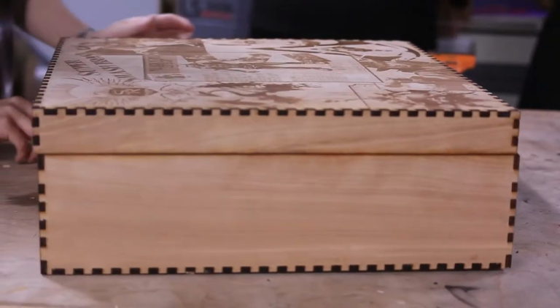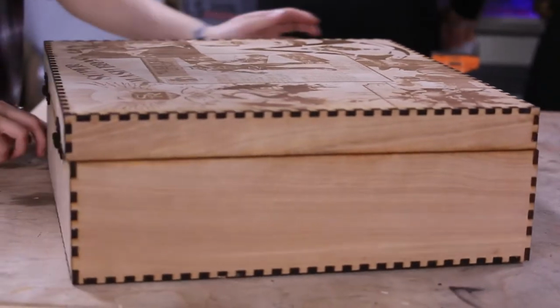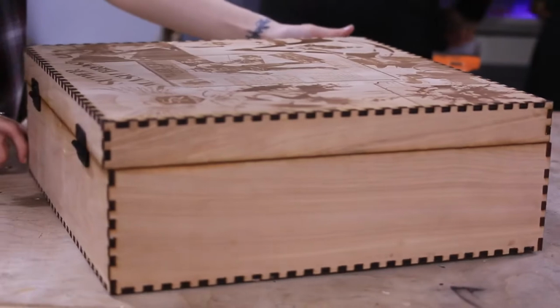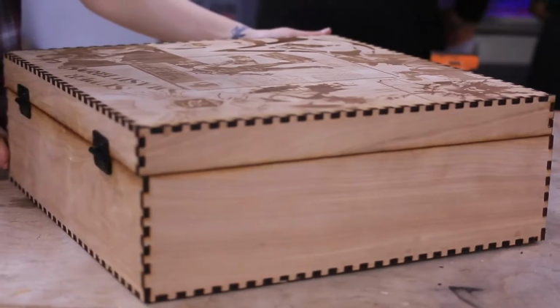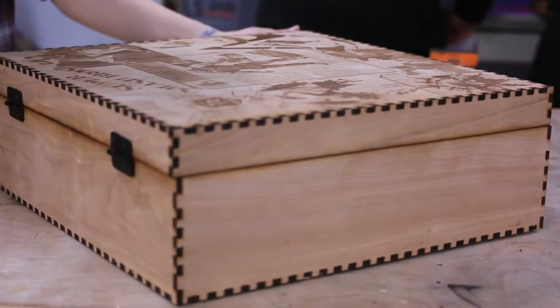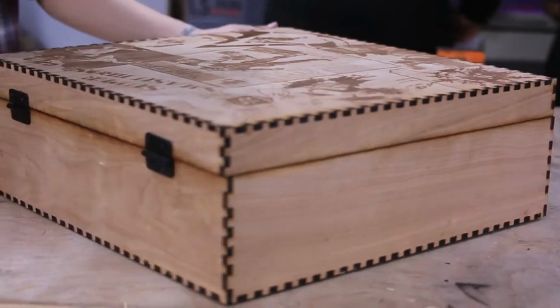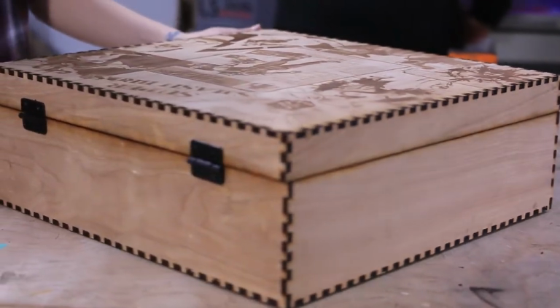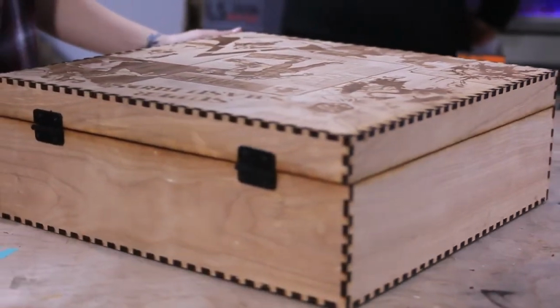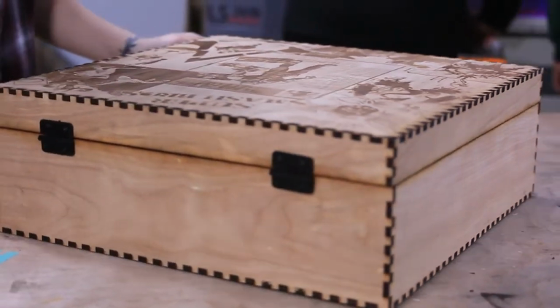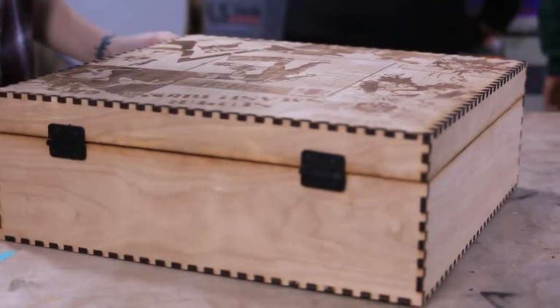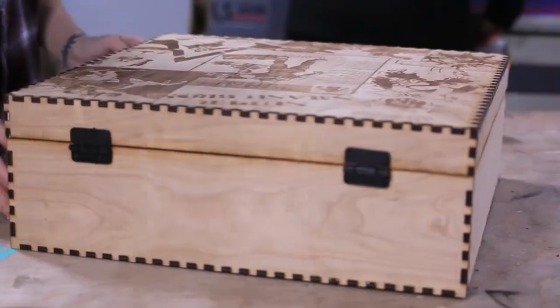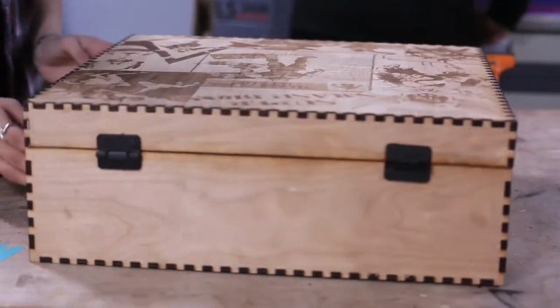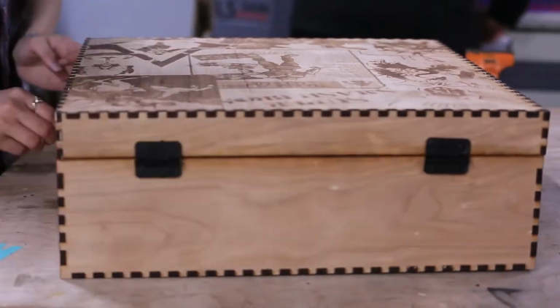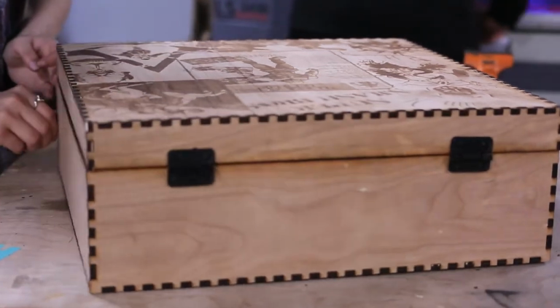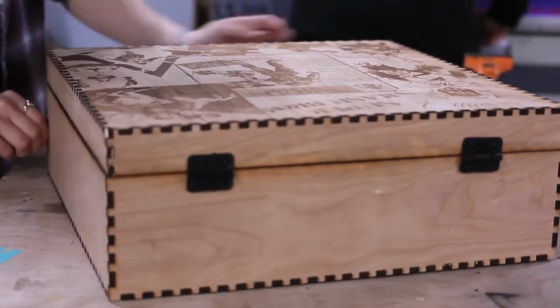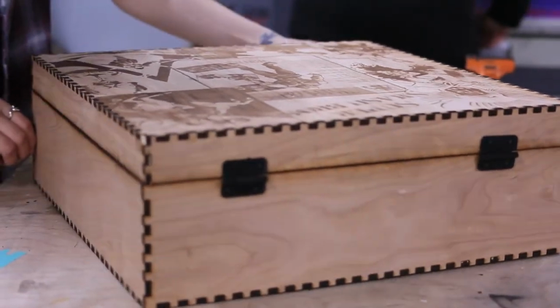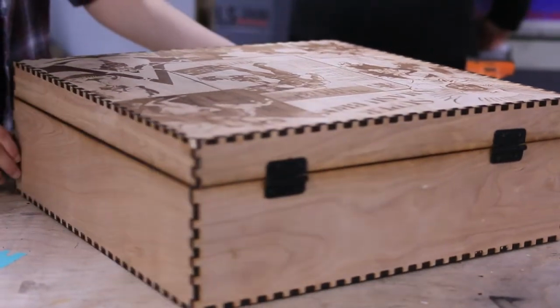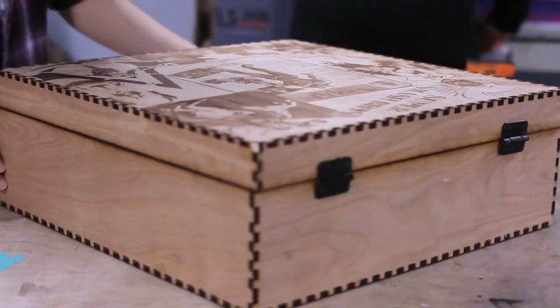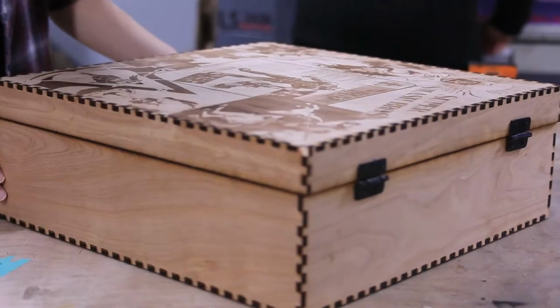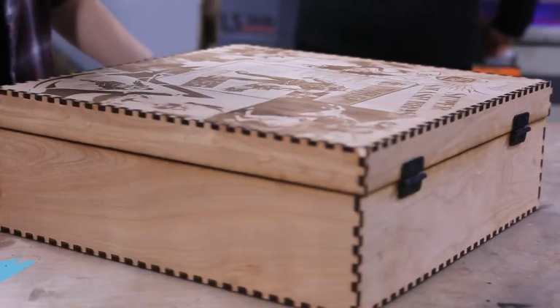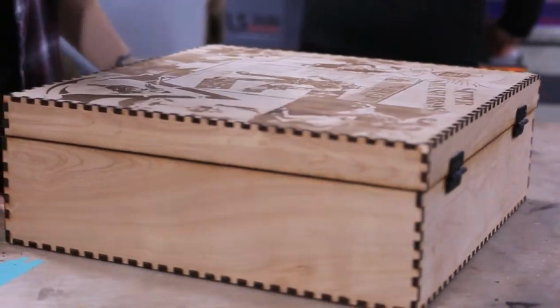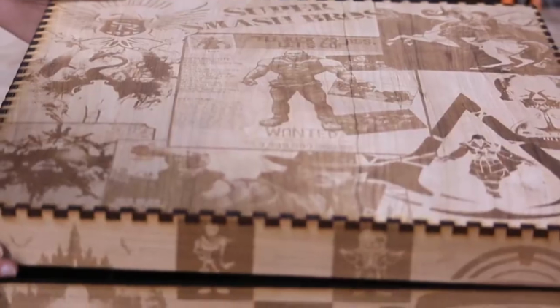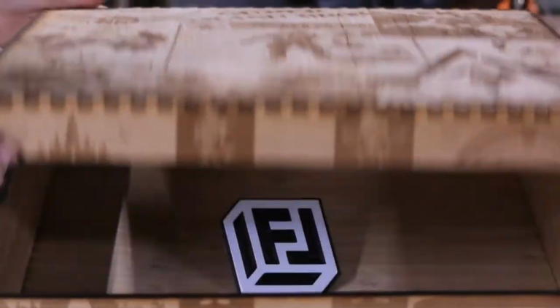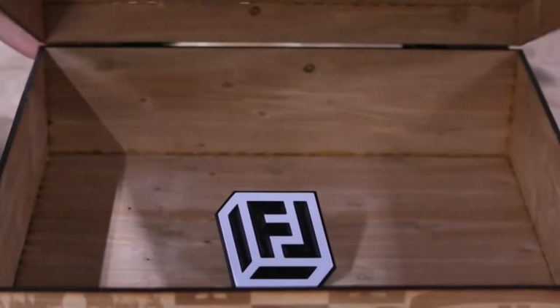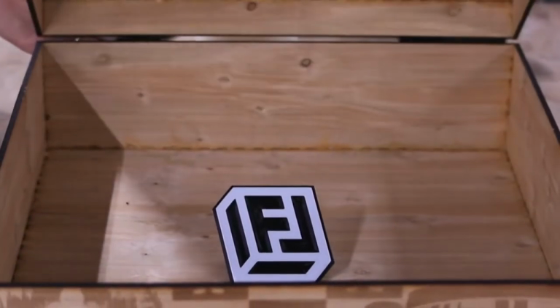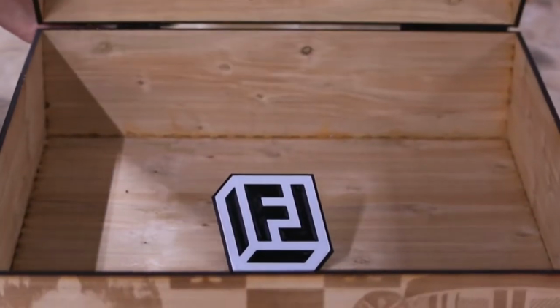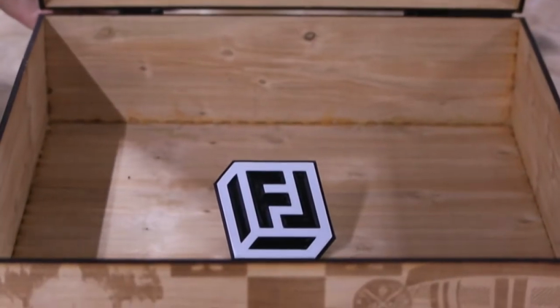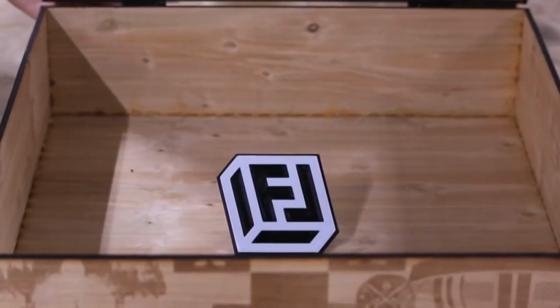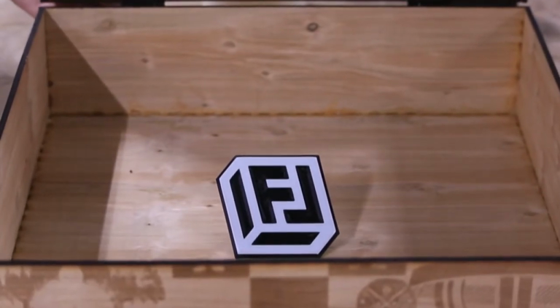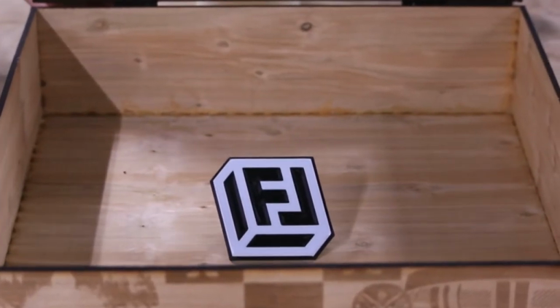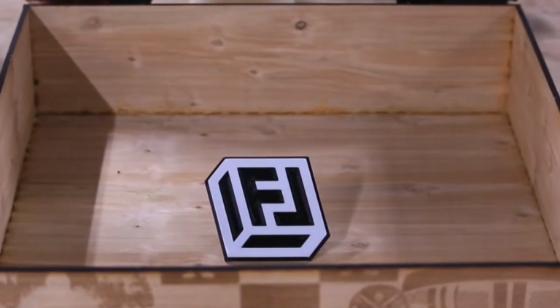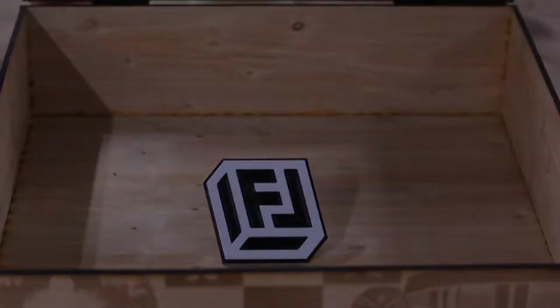The Fab Lab is great because it's not just open to any specific type of student — it's open to every single student on campus. I'm a microbiology major and it was fairly easy for me to make this box.